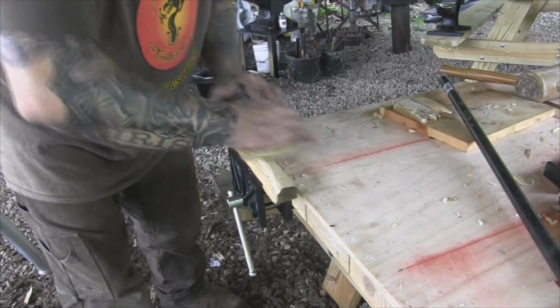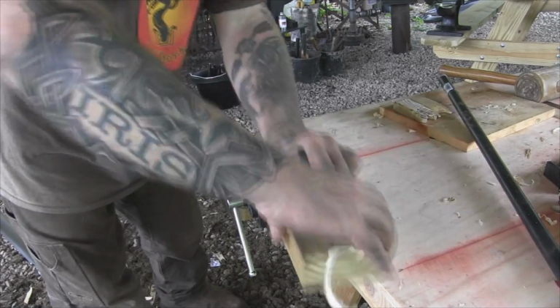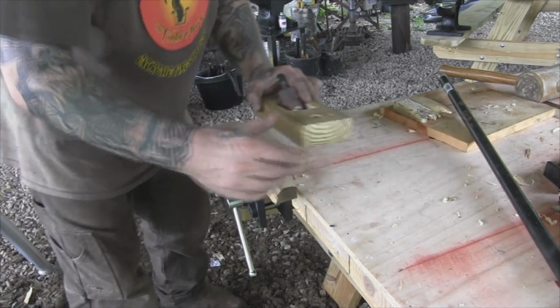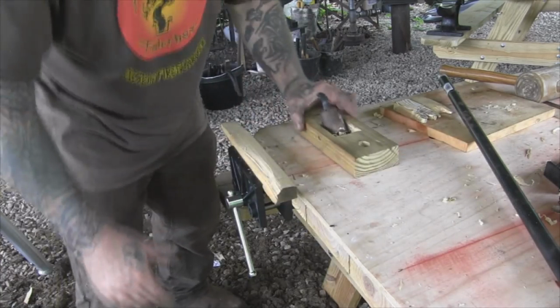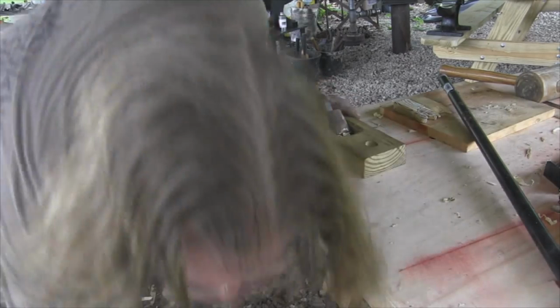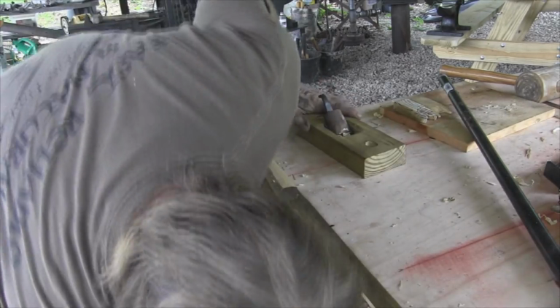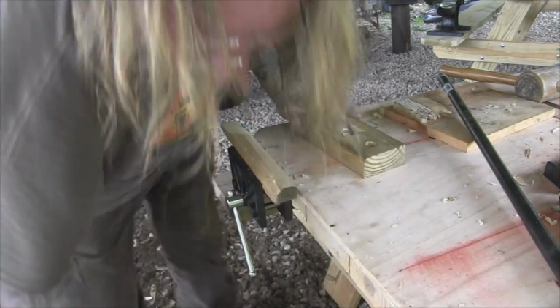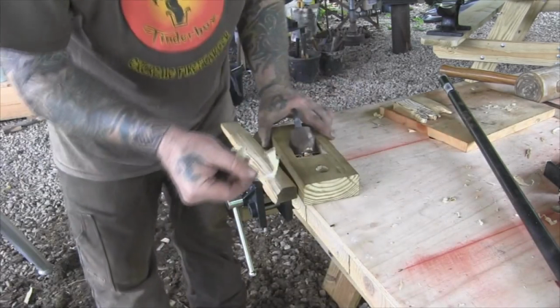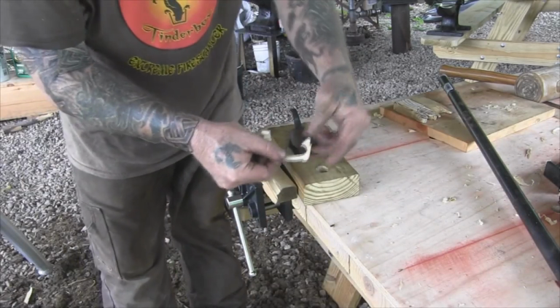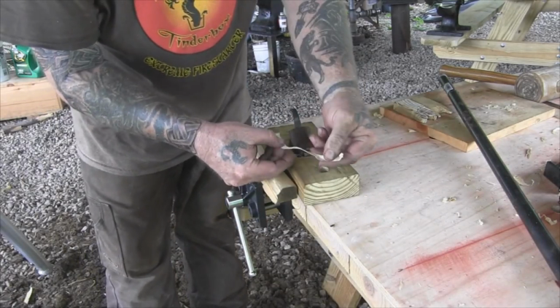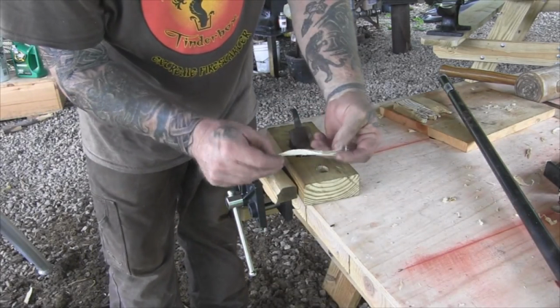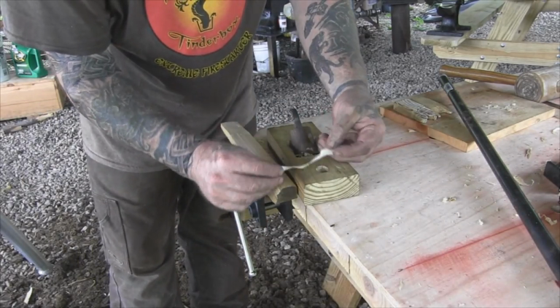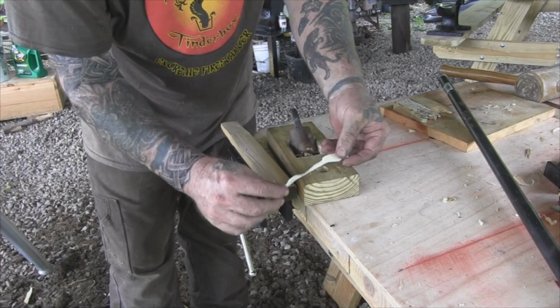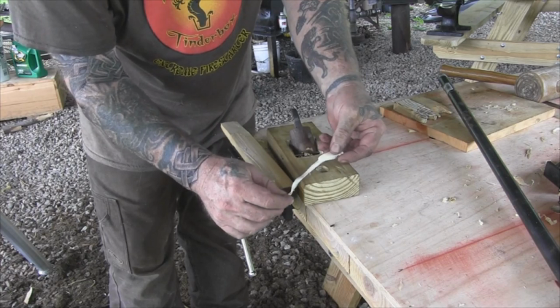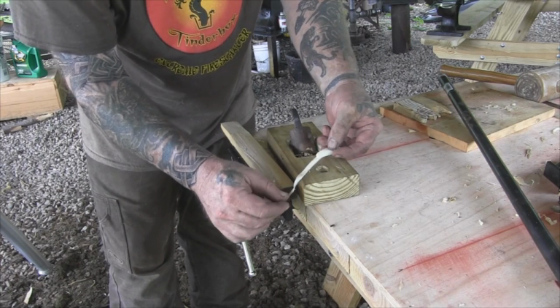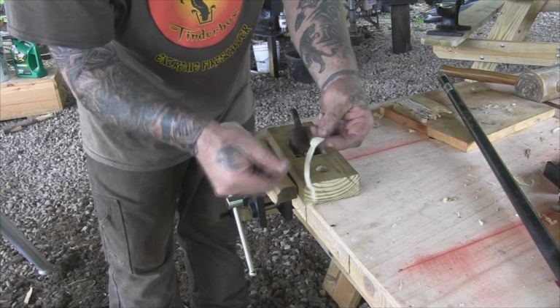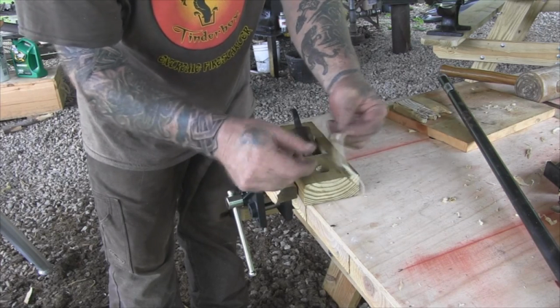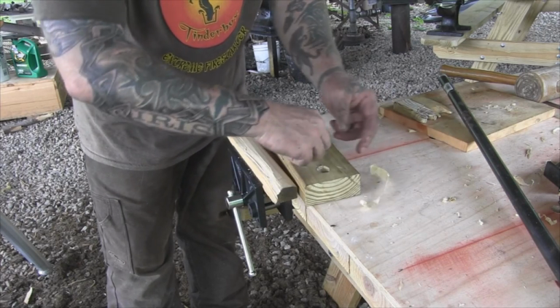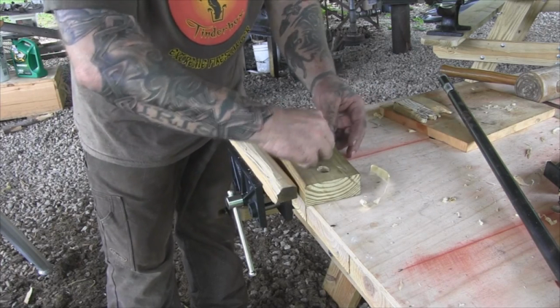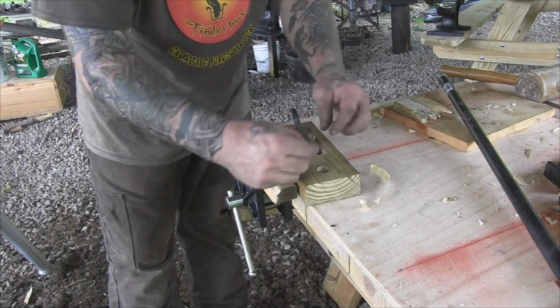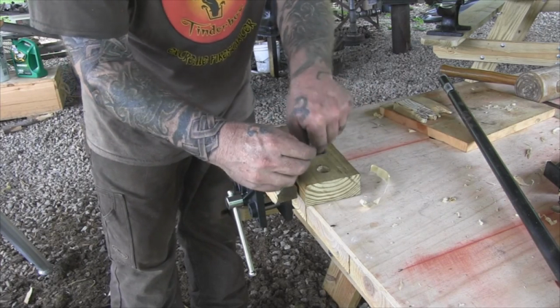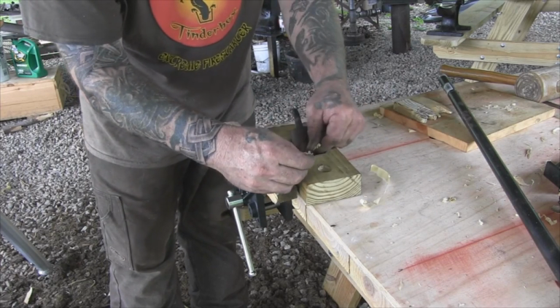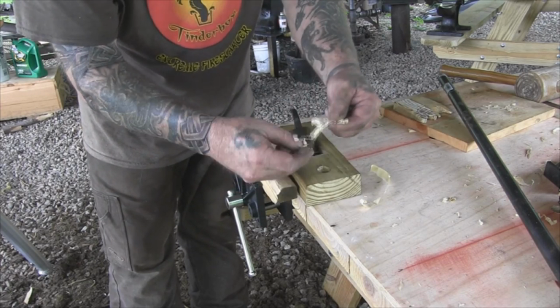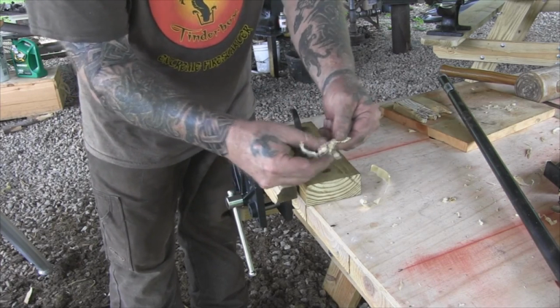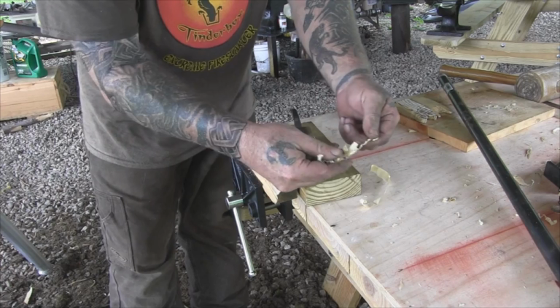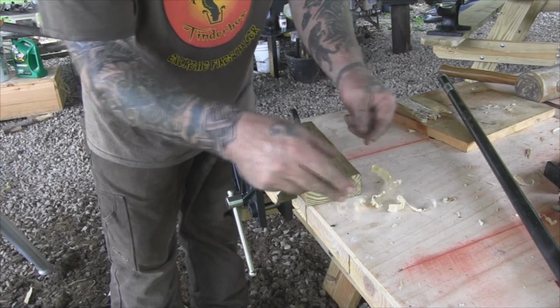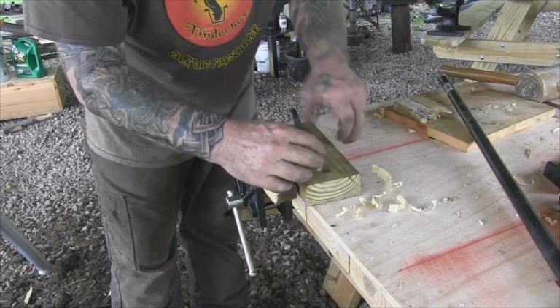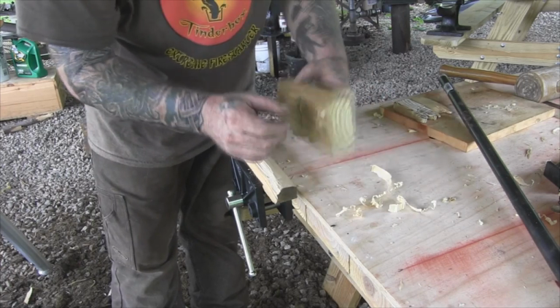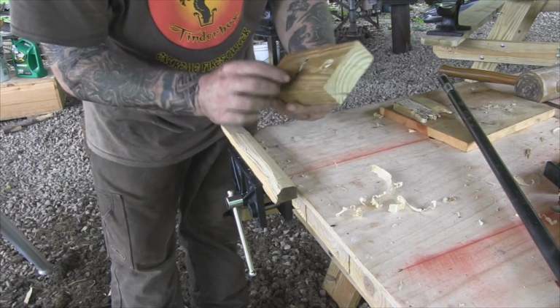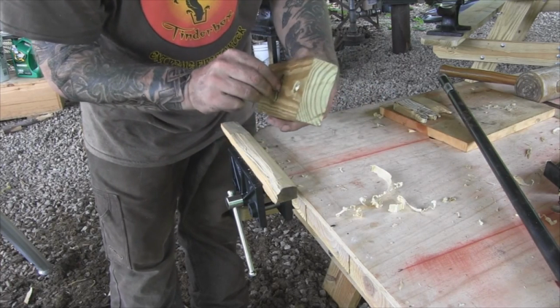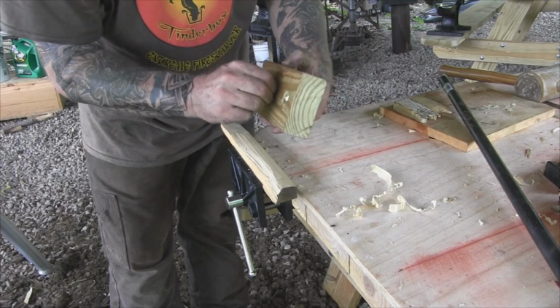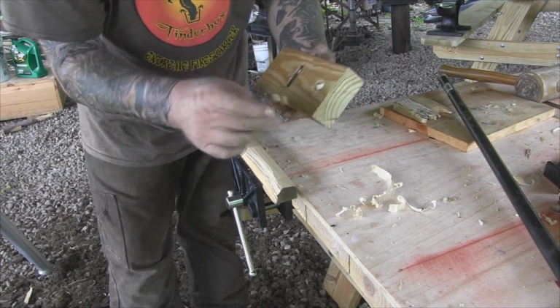It's taking good, nice, fine shavings off — you can see what these shavings look like, beautiful thin shavings. You still get a little bit of shaving clogged in the throat, but not nearly as much as it was.